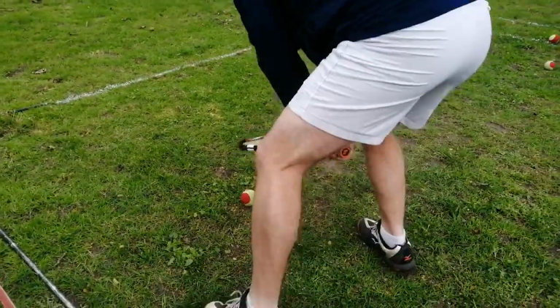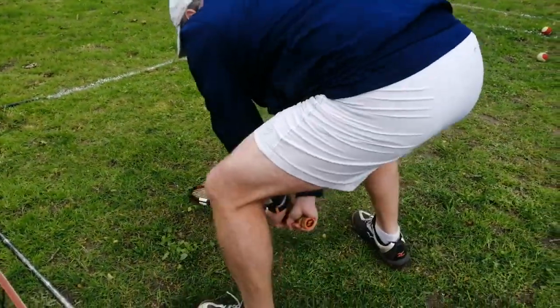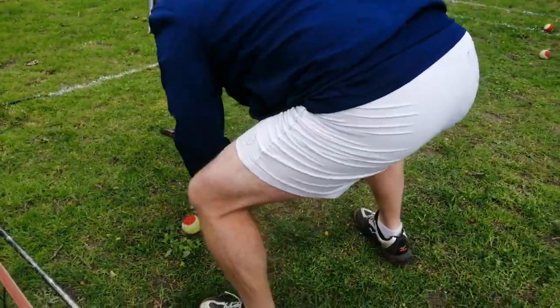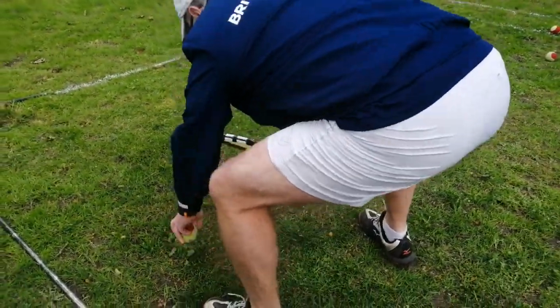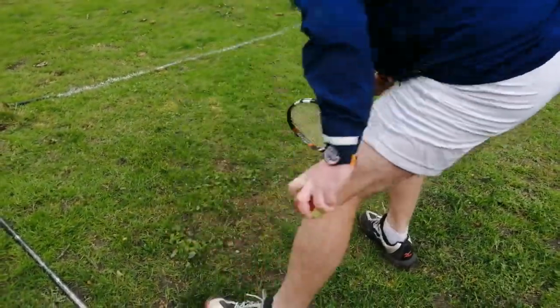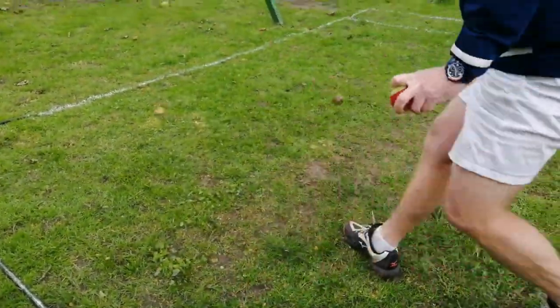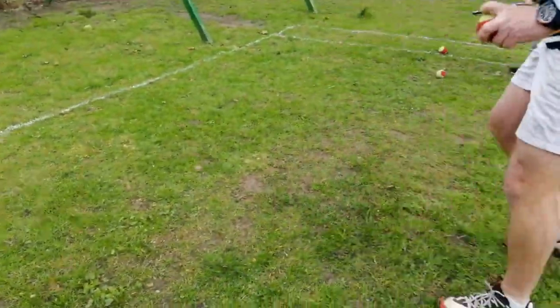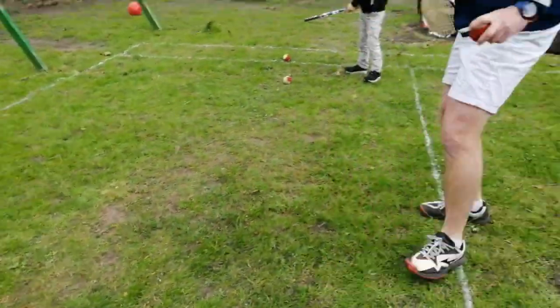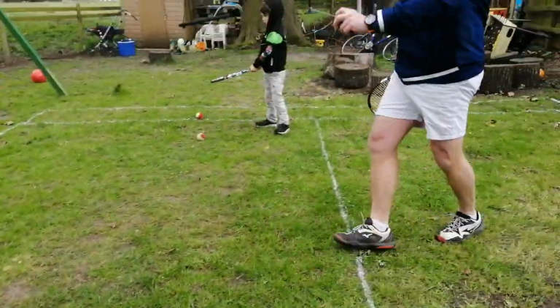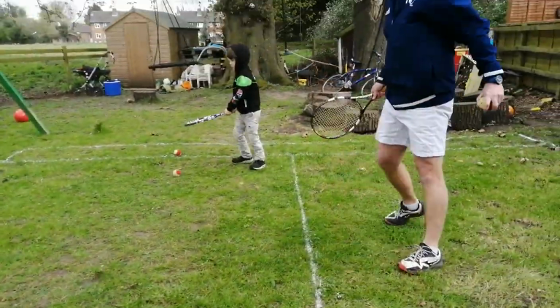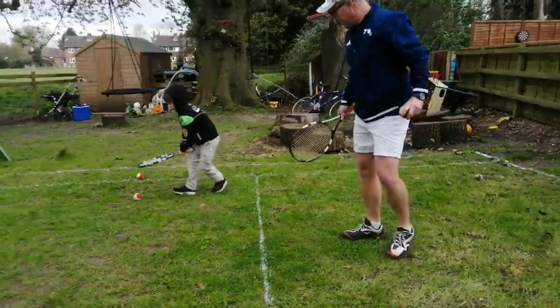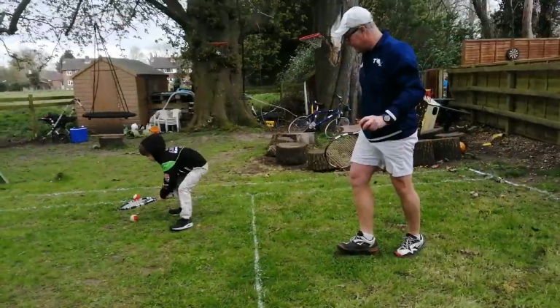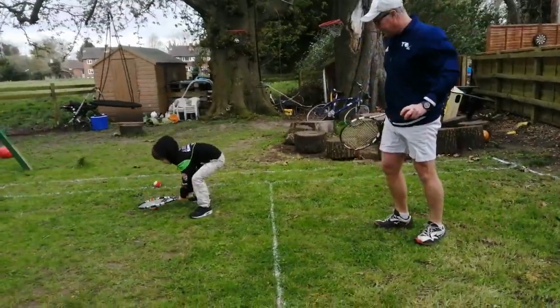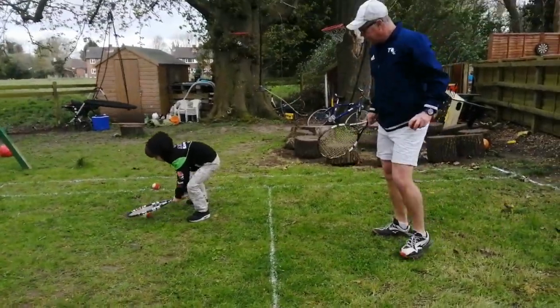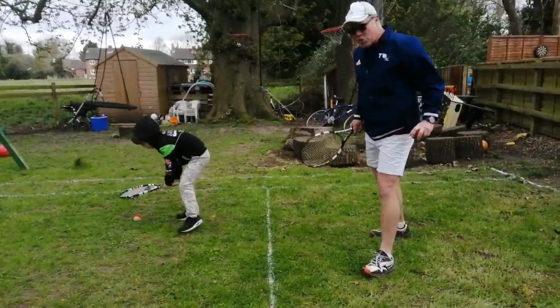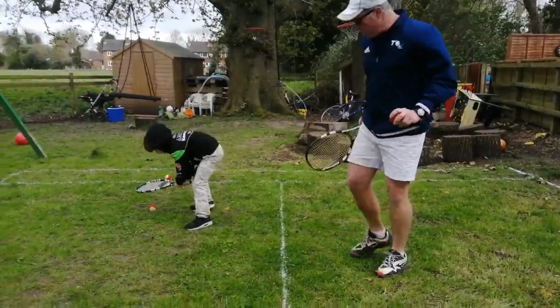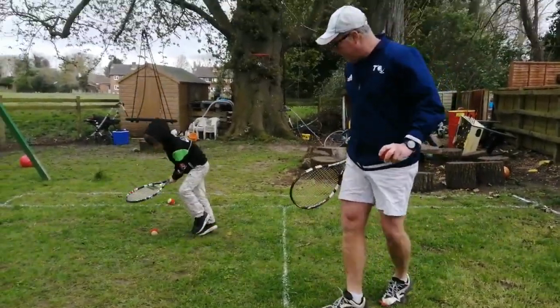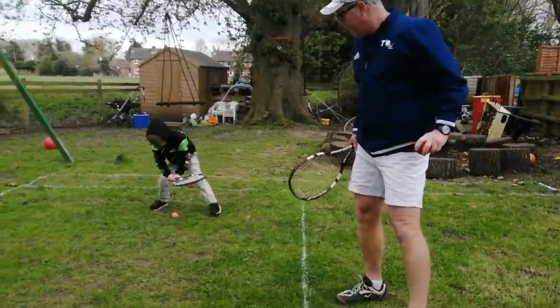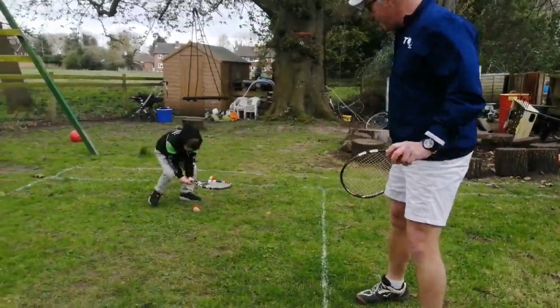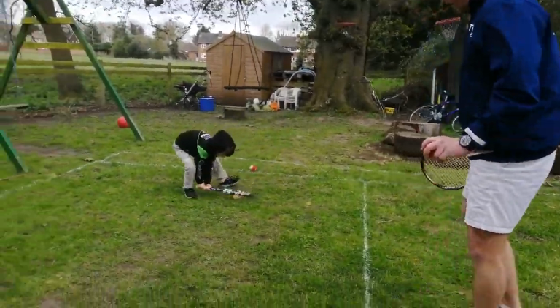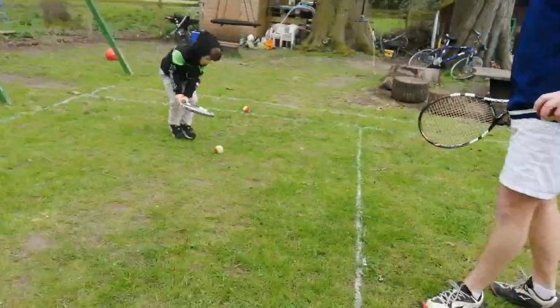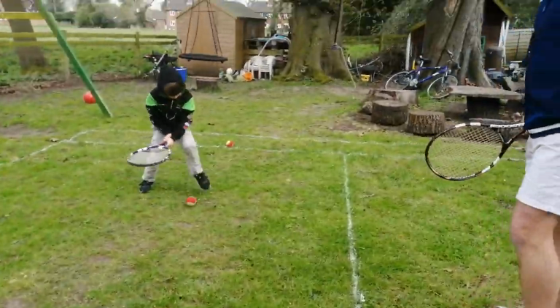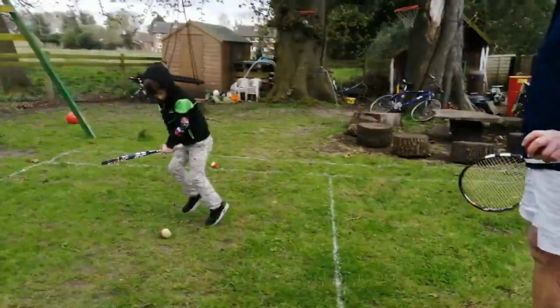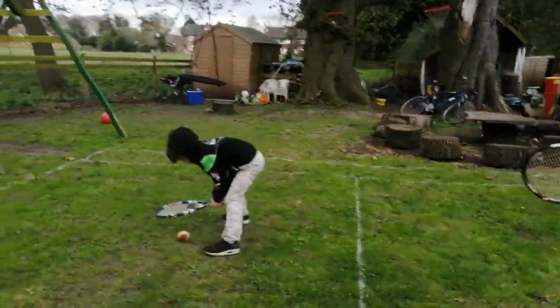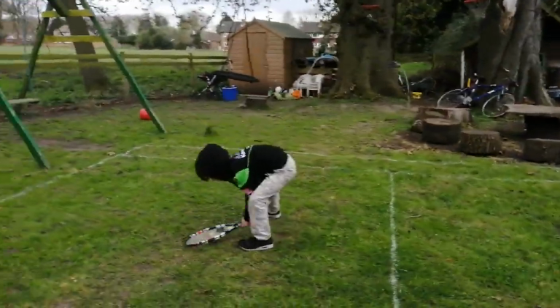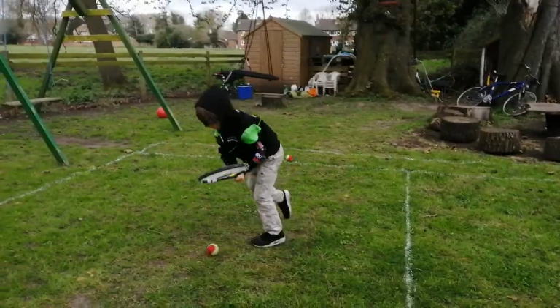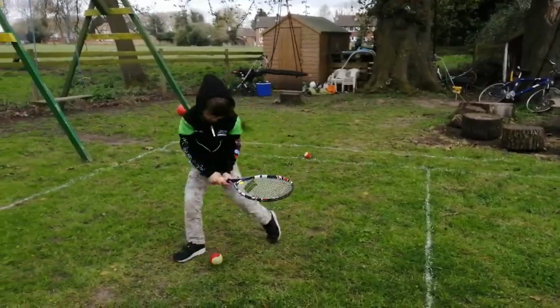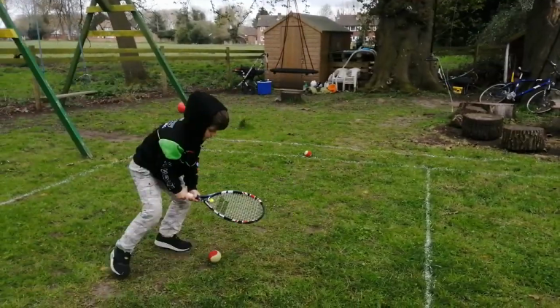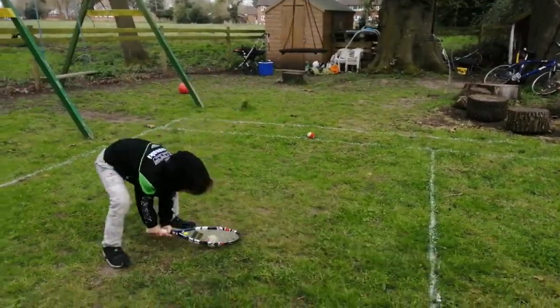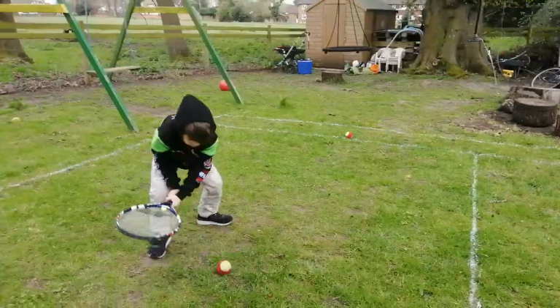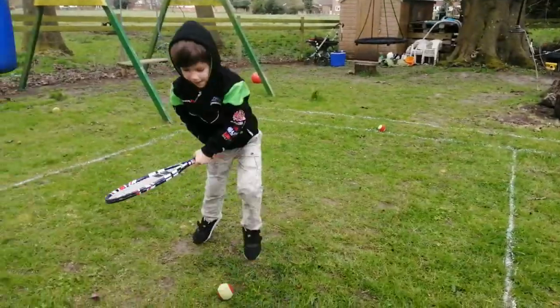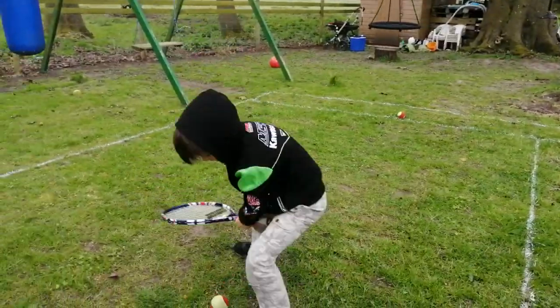All the way up to the net. You can go, Rexy. That's good. And the other way. And the other way. Really good. Well done.